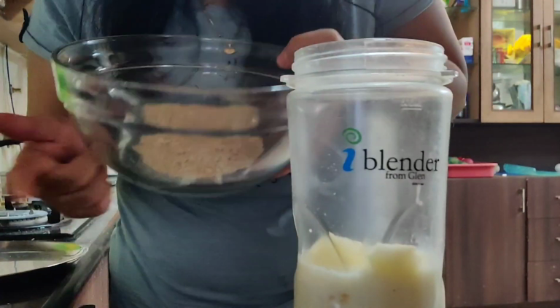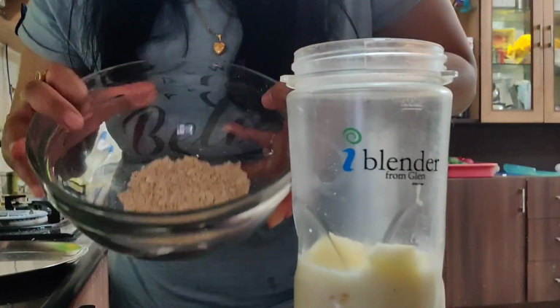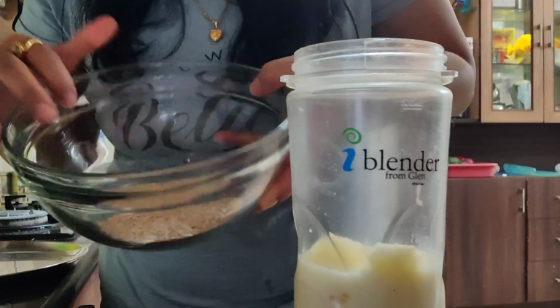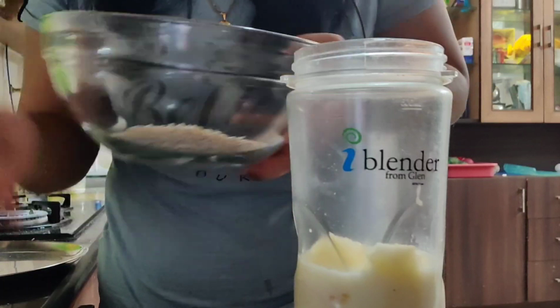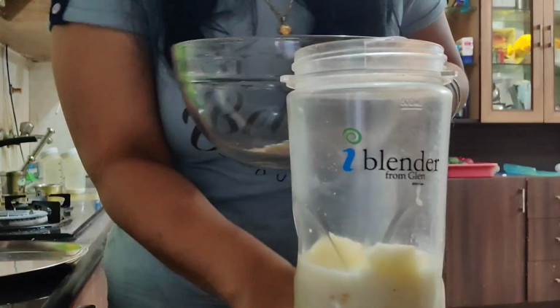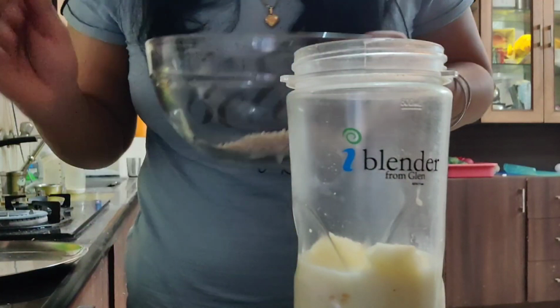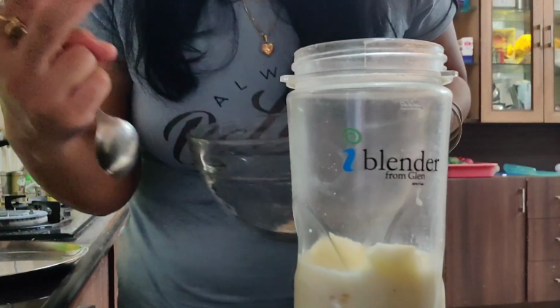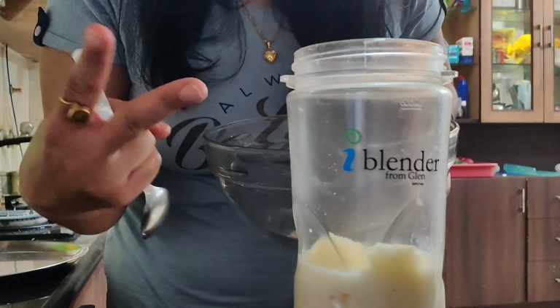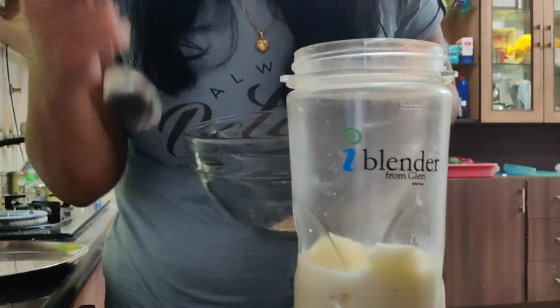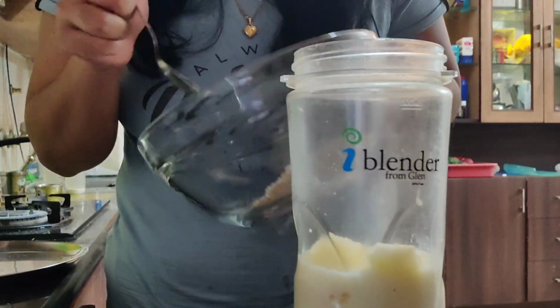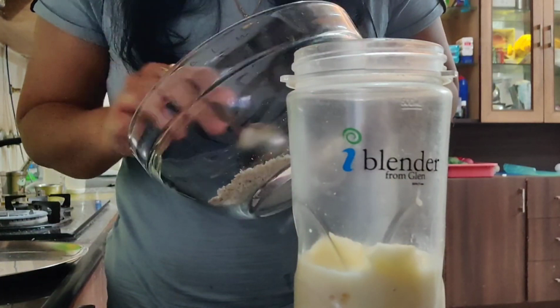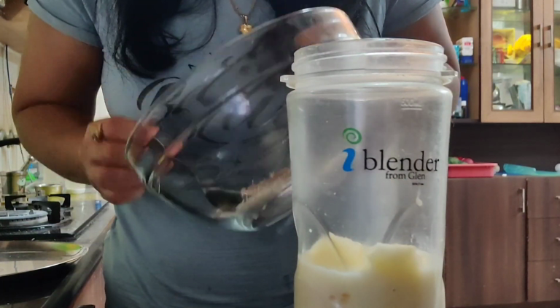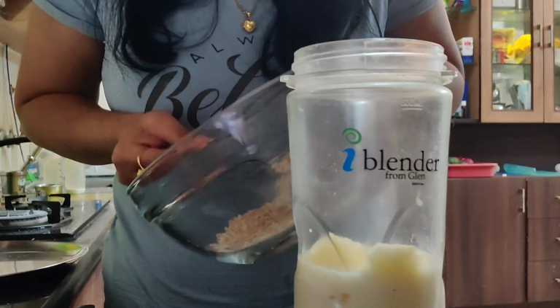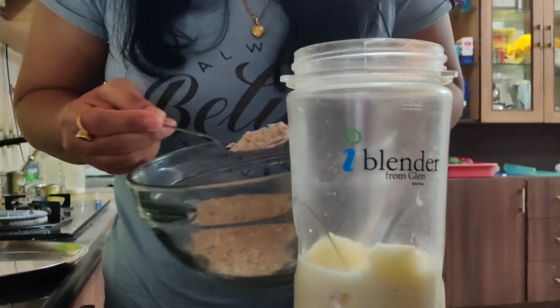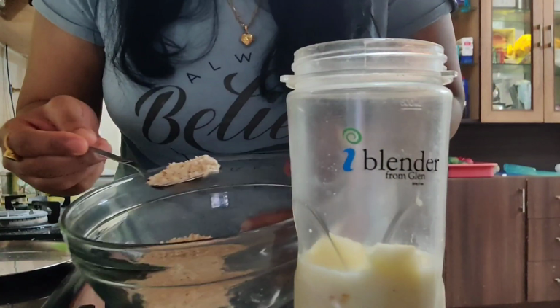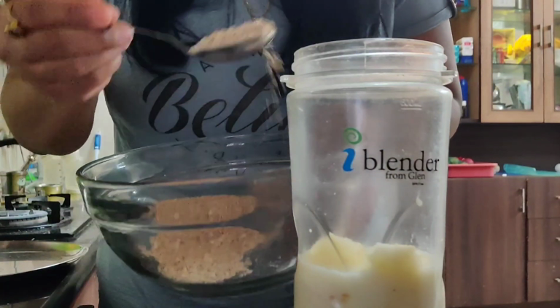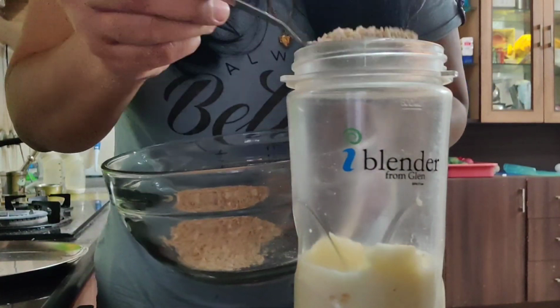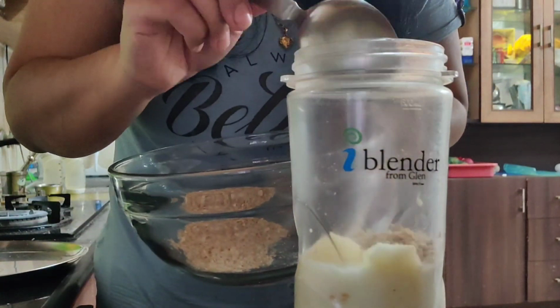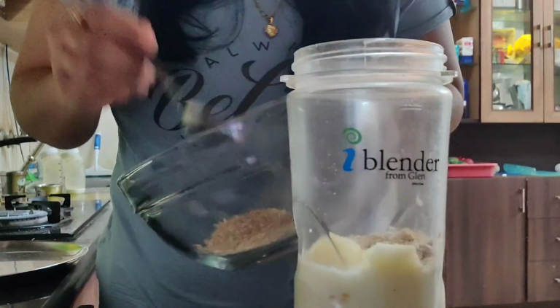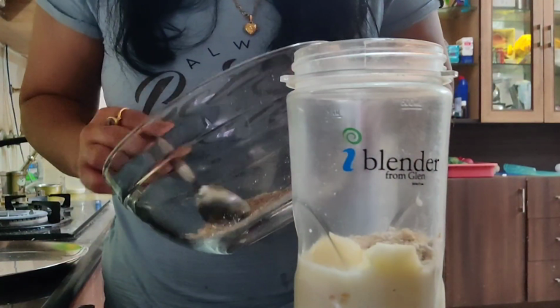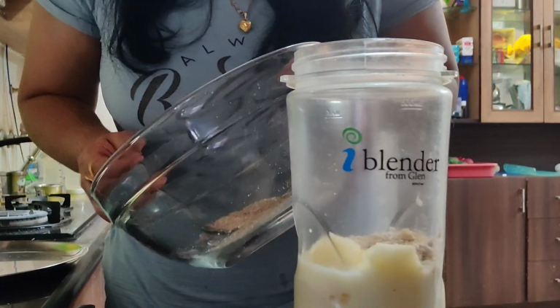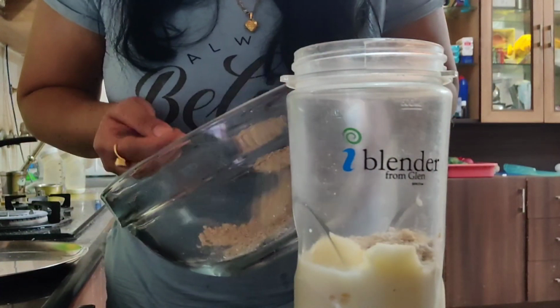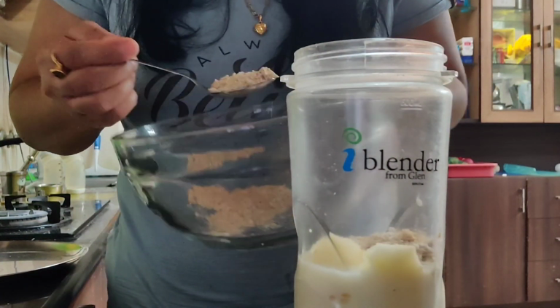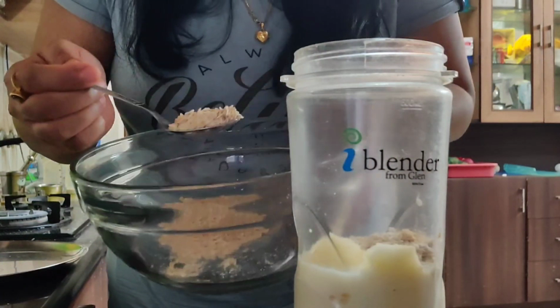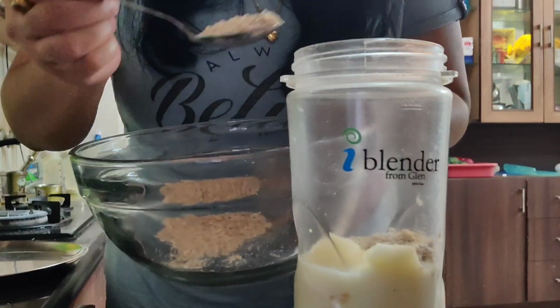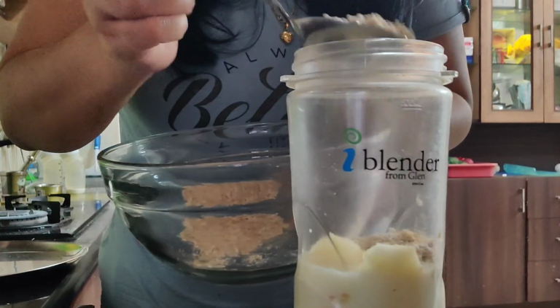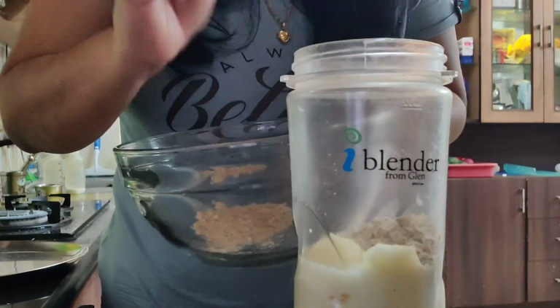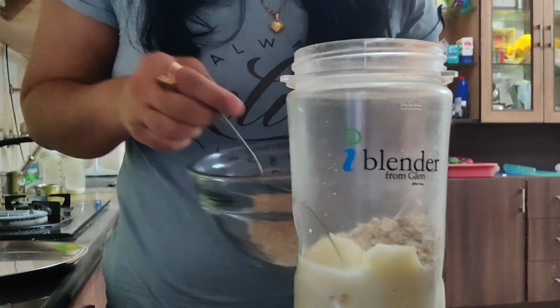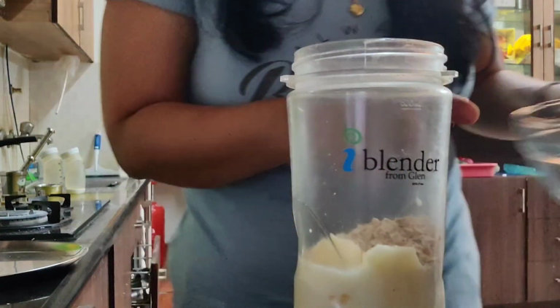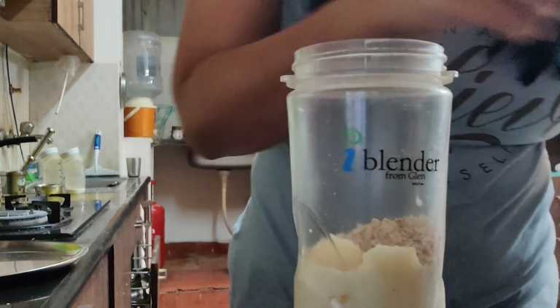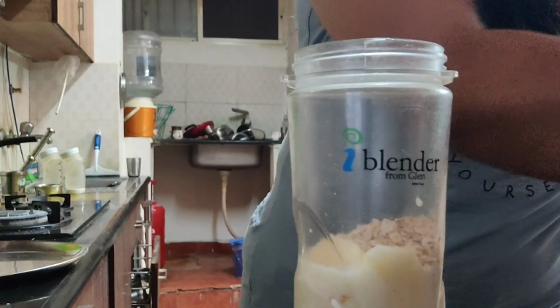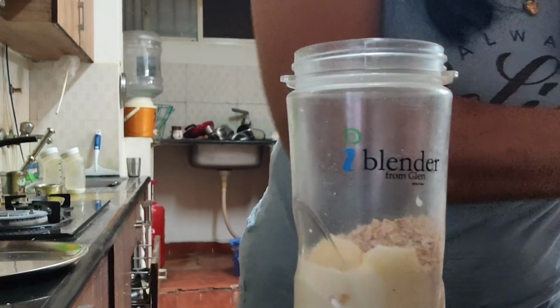Now we will add two tablespoons of oats. You can use quick oats or any rolled oats. The flavor is very enhanced from them, and this is a very good filling diet for your children.